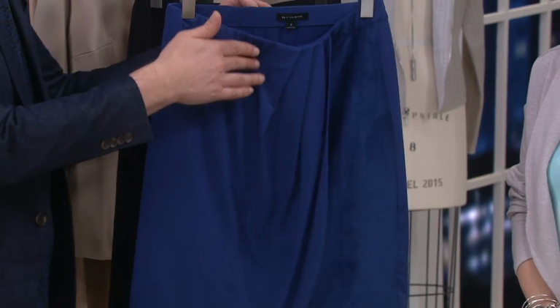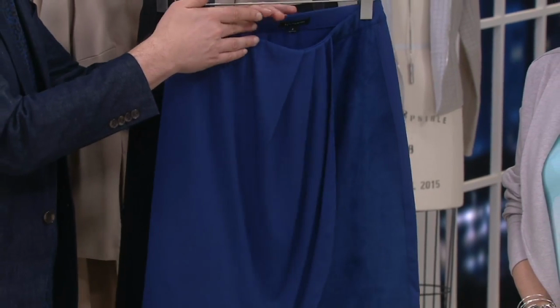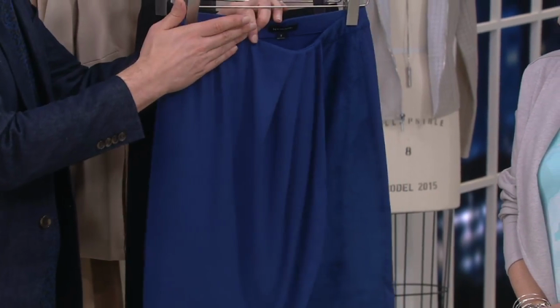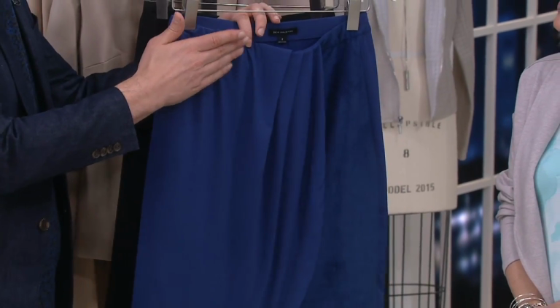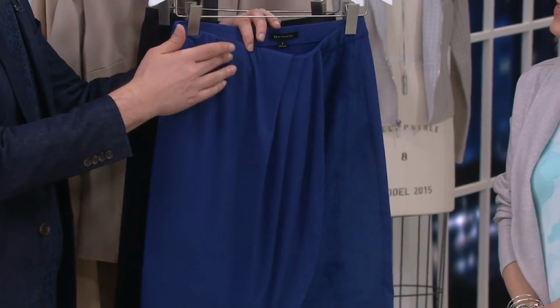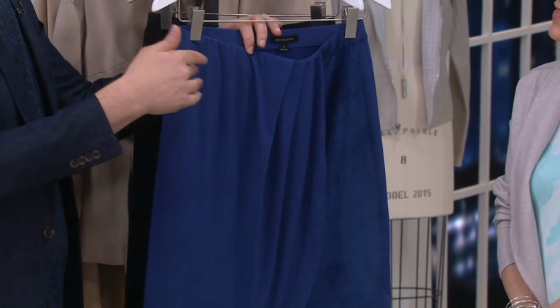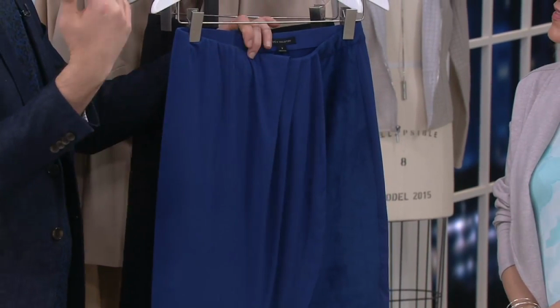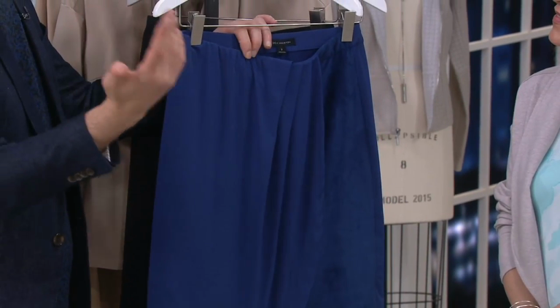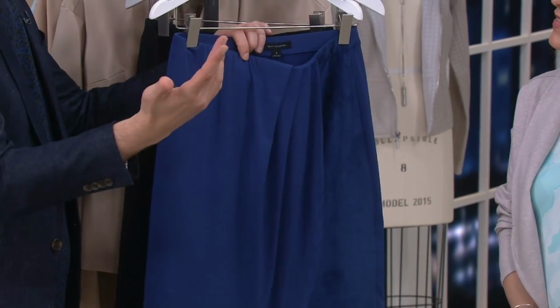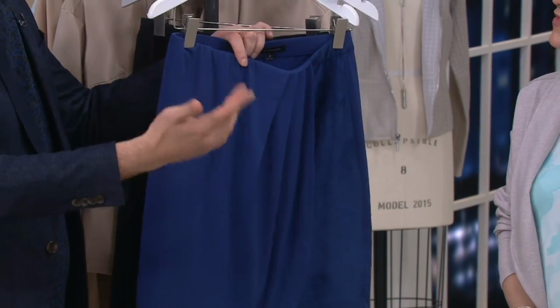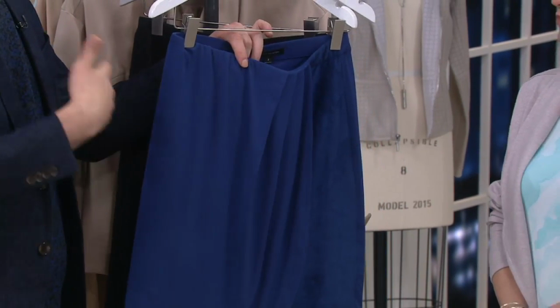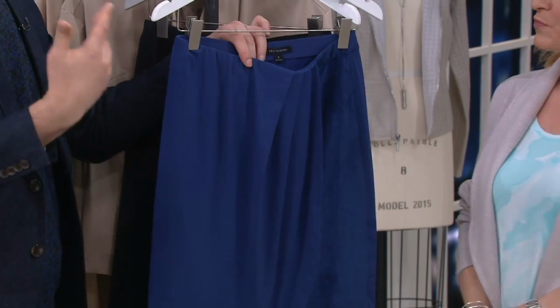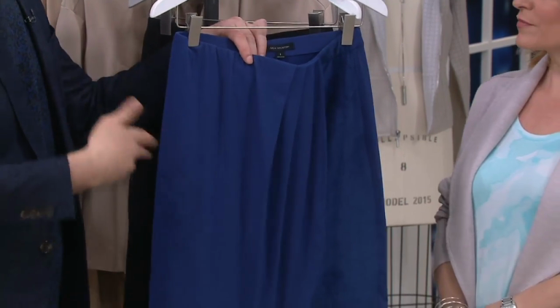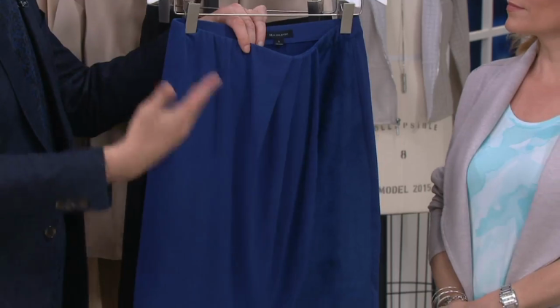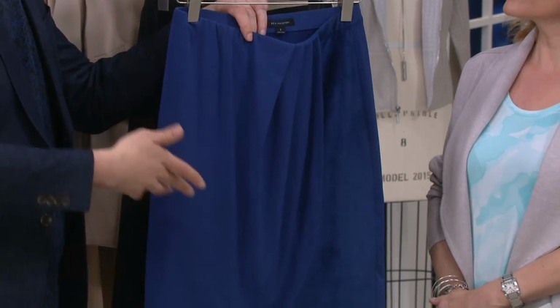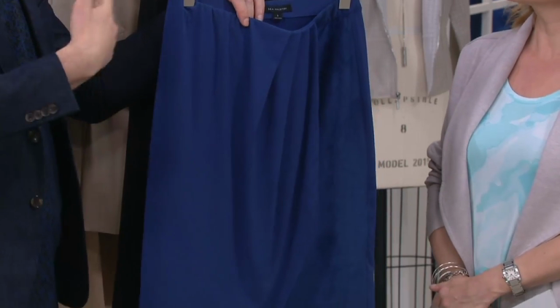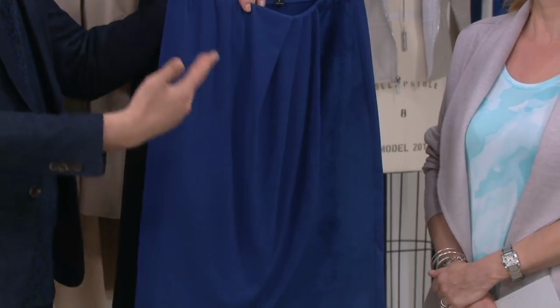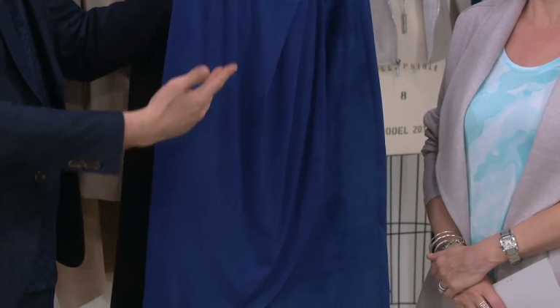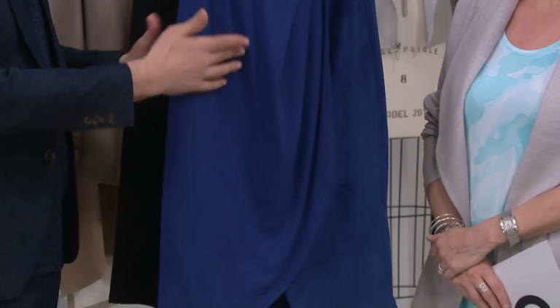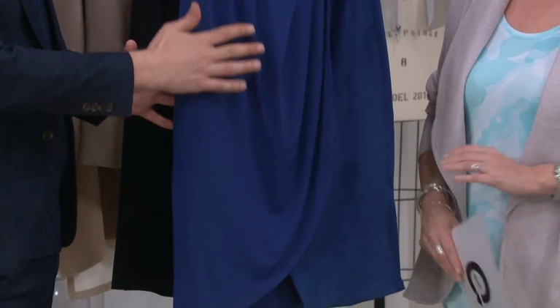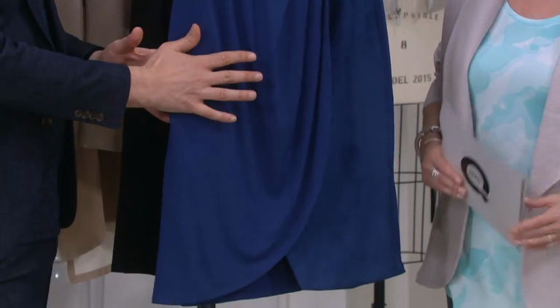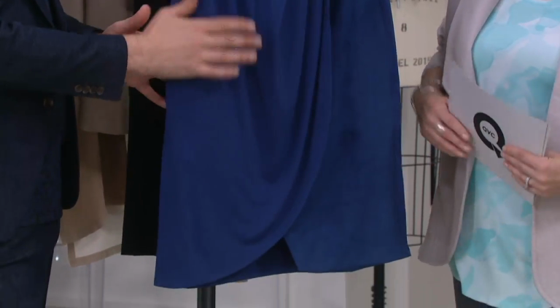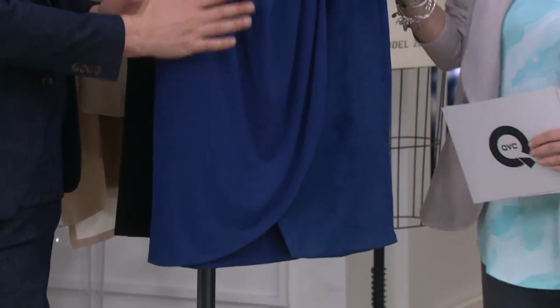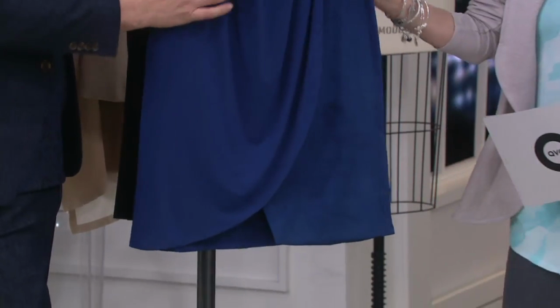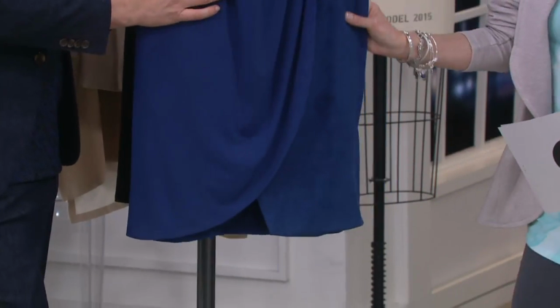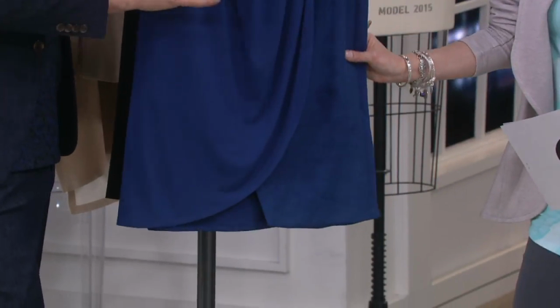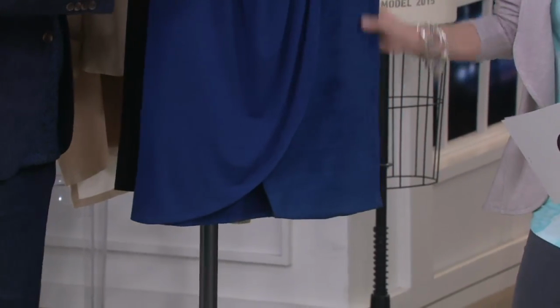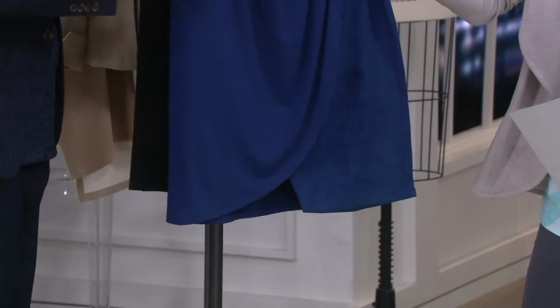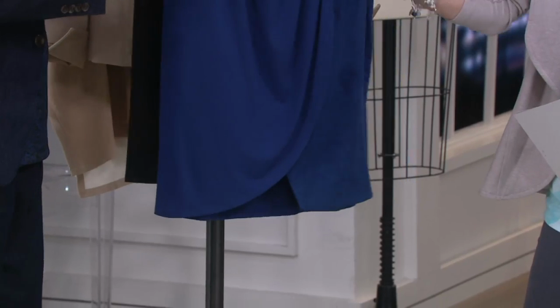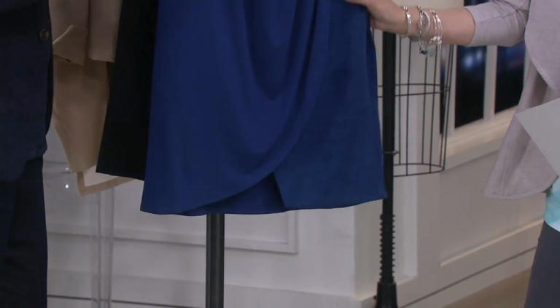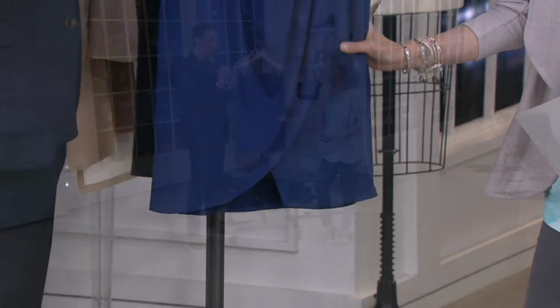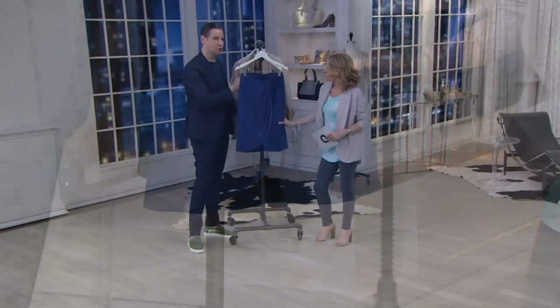You wear it with a simple tee — you'll see it on our Halstonettes how they're wearing it. Wearing it with a blazer, wearing it with a tank top, wear it with a heel, dress it up, dress it down. But it is a really nice work skirt.